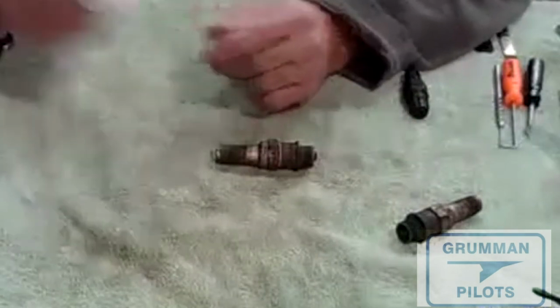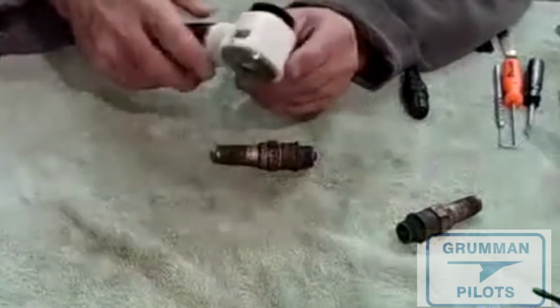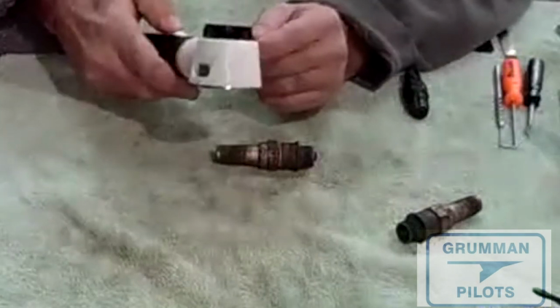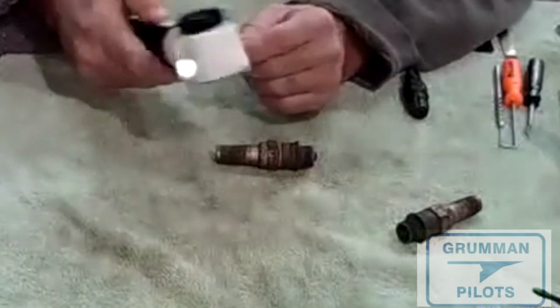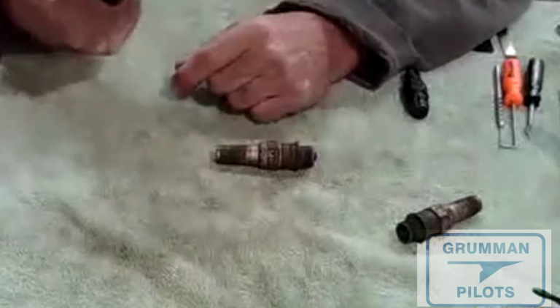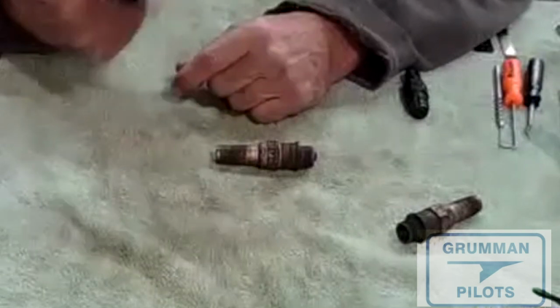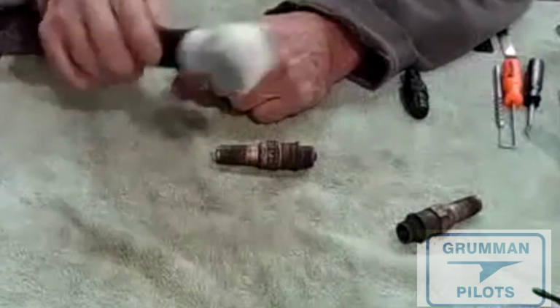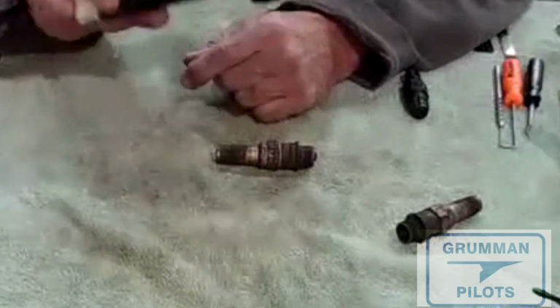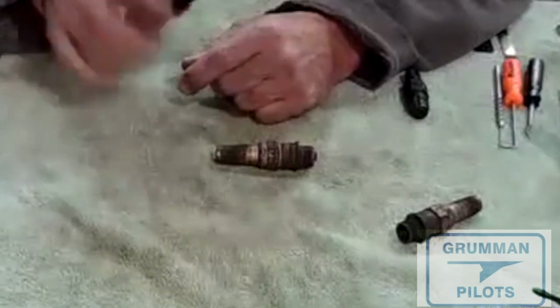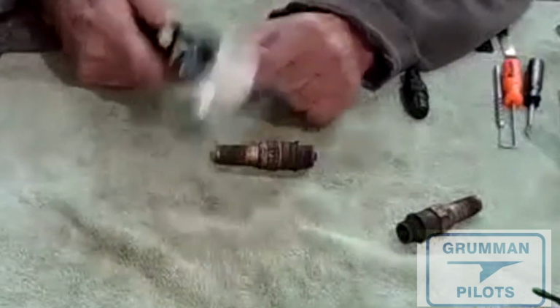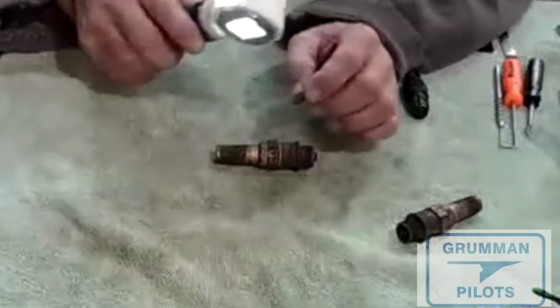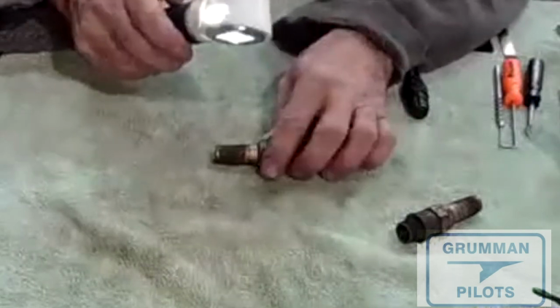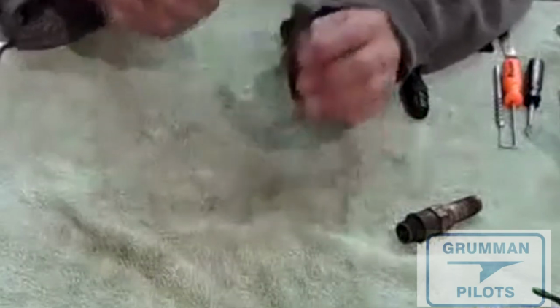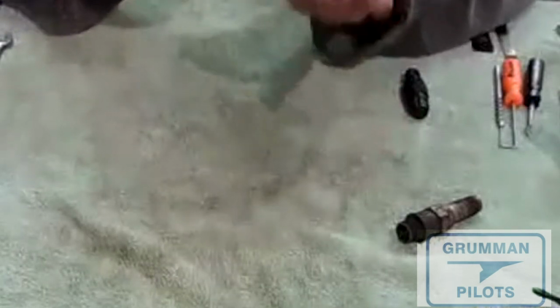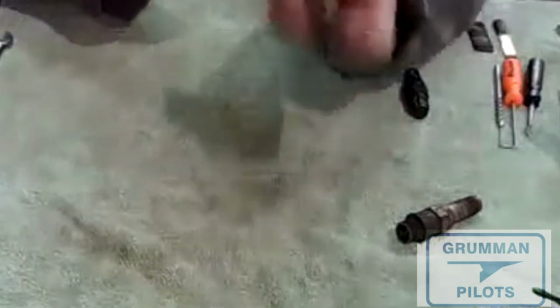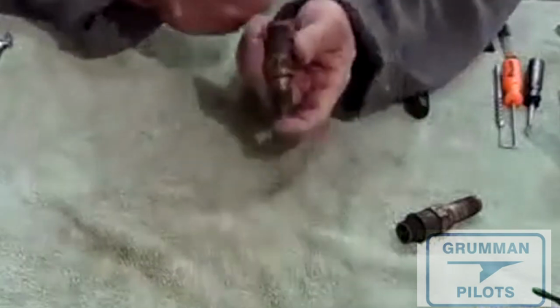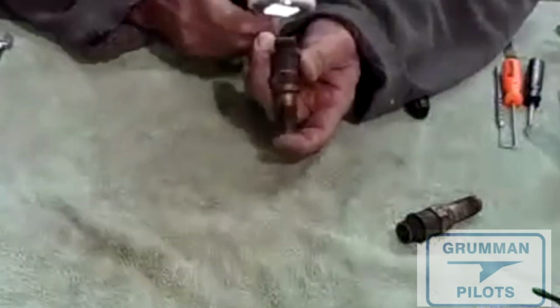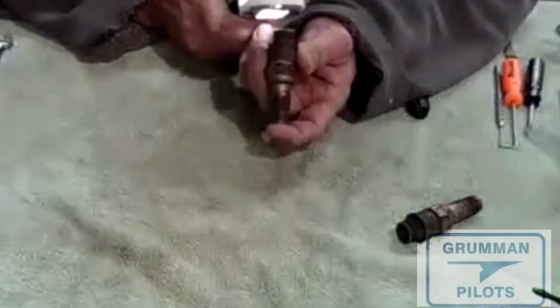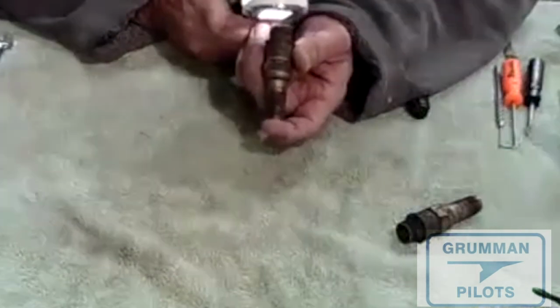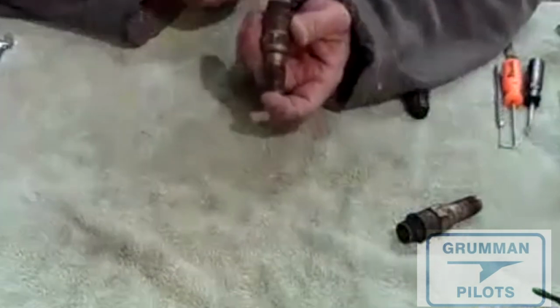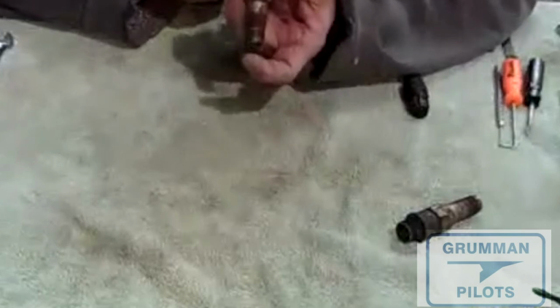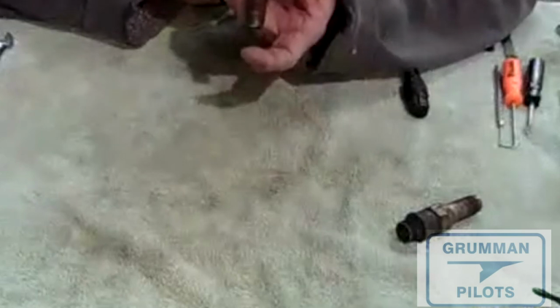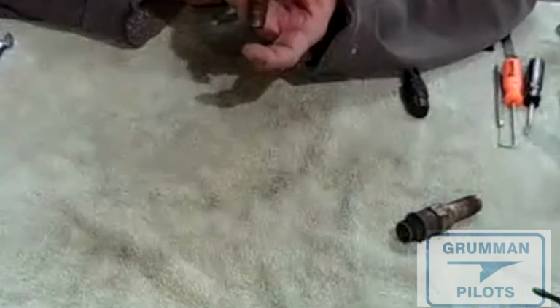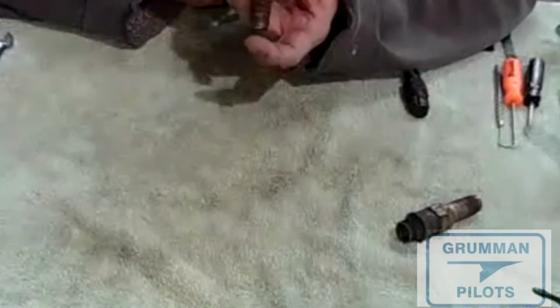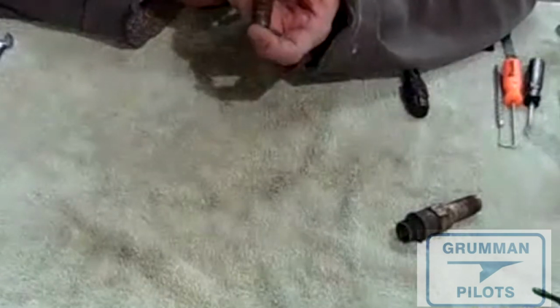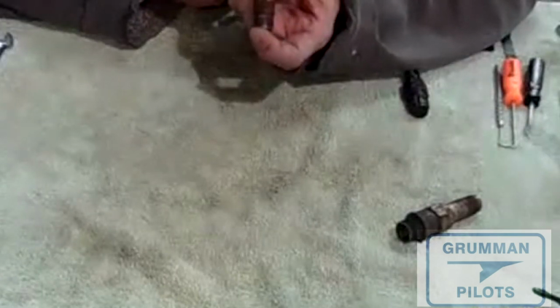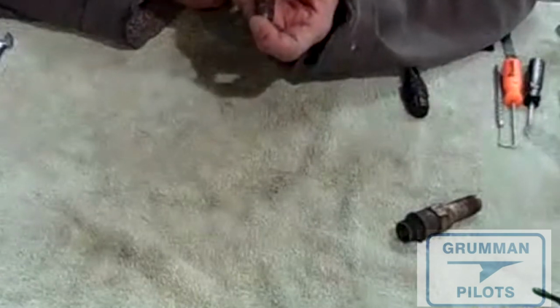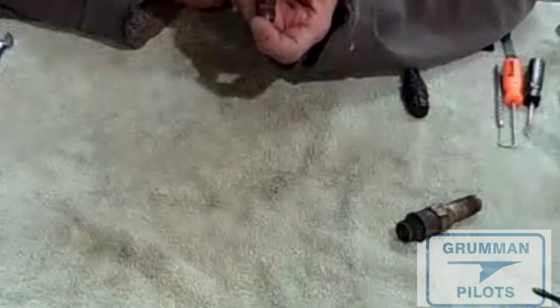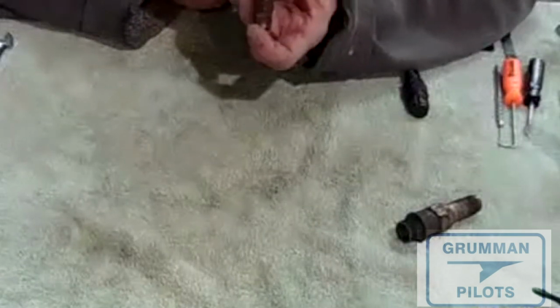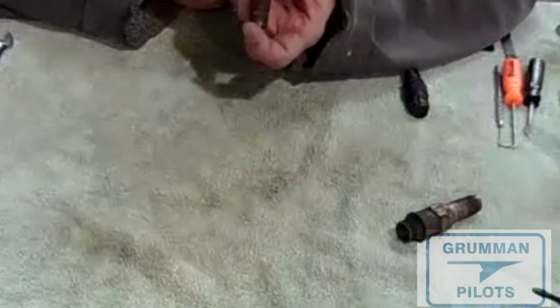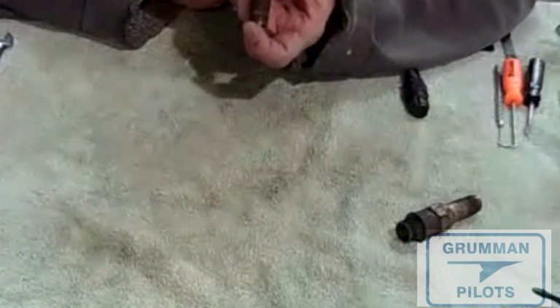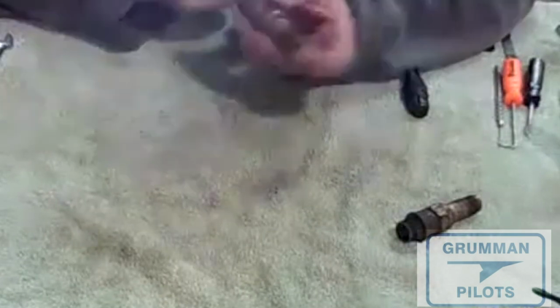You can inspect the spark plug visually too. If you do a lot of plugs, a magnifying glass tool is really neat — it allows you to come in and very accurately look at your plug and see what's going on.